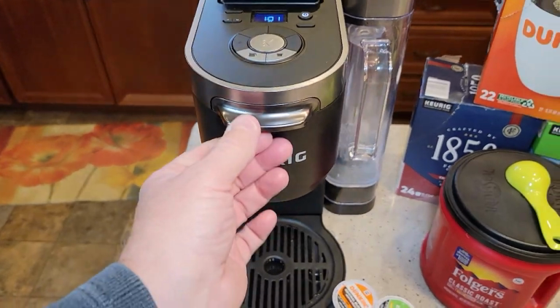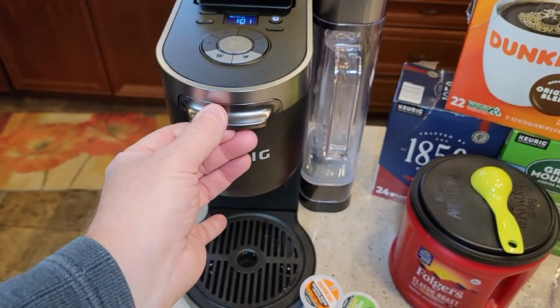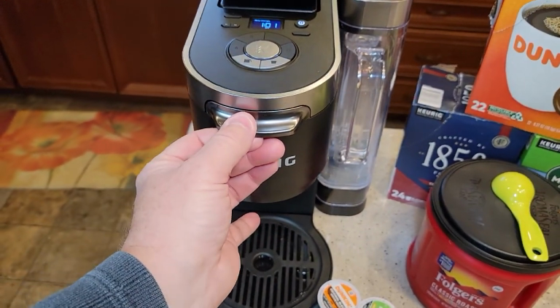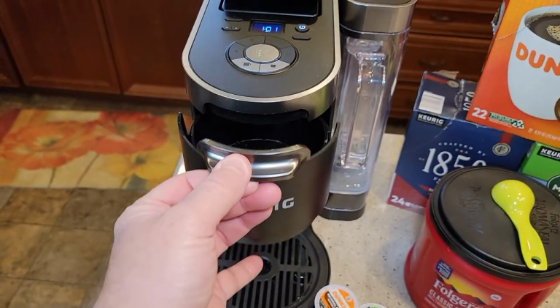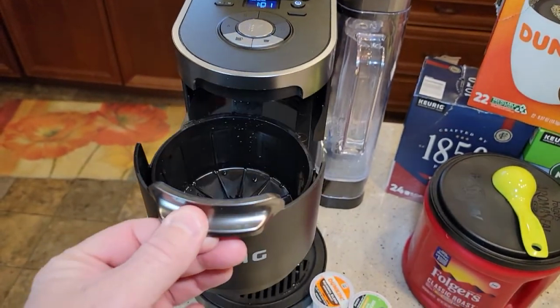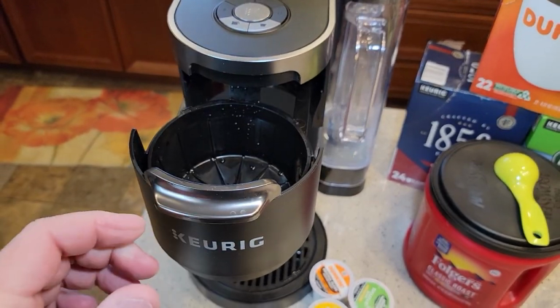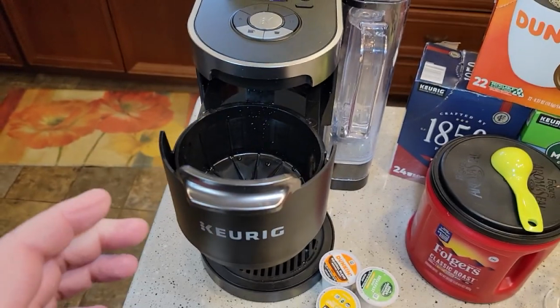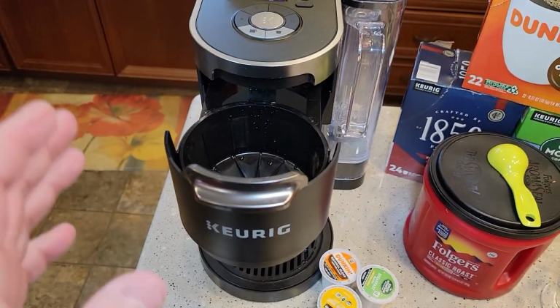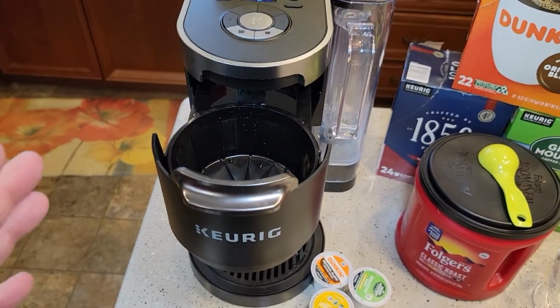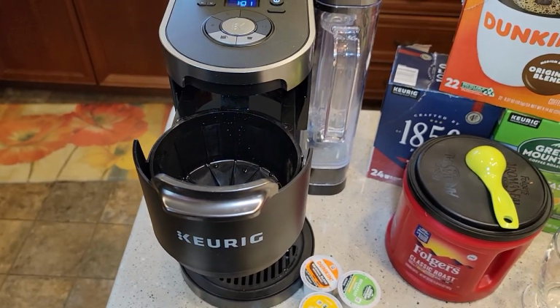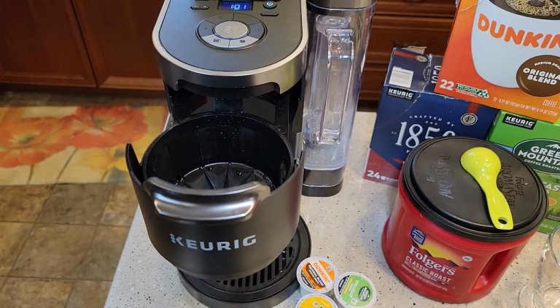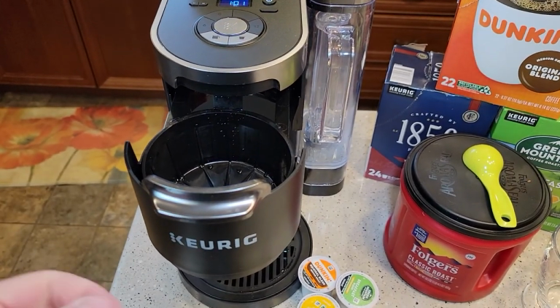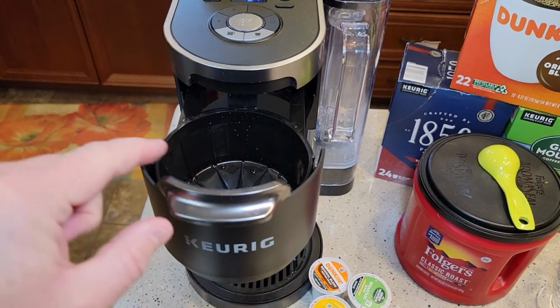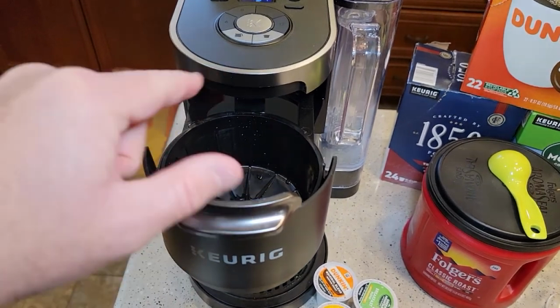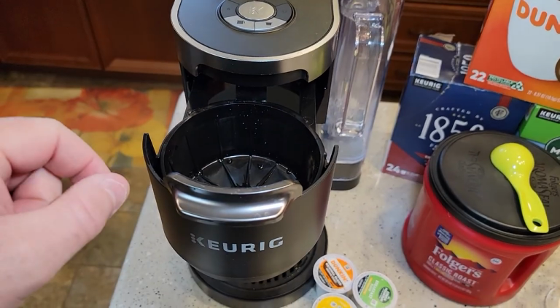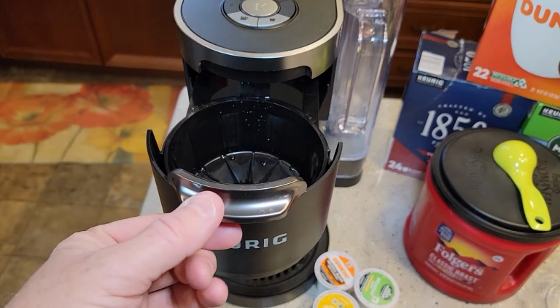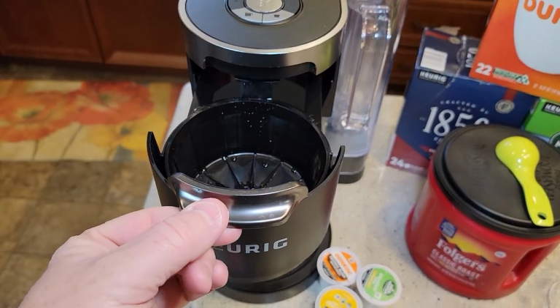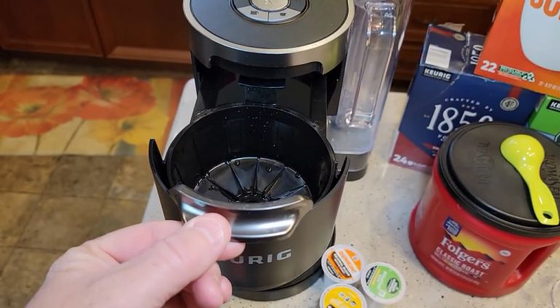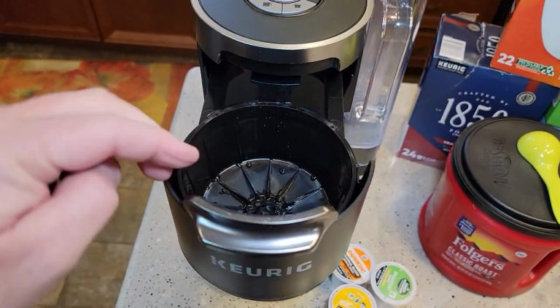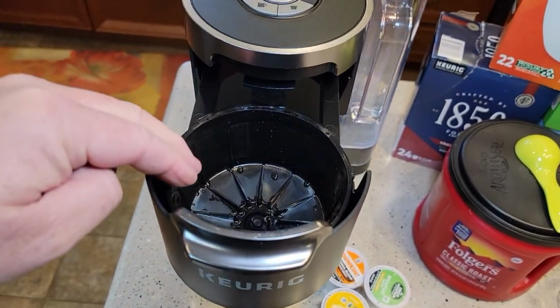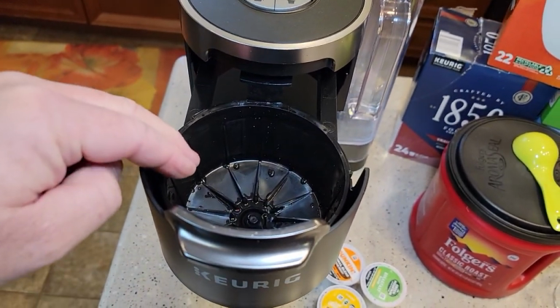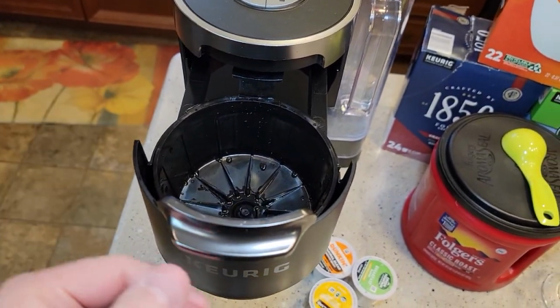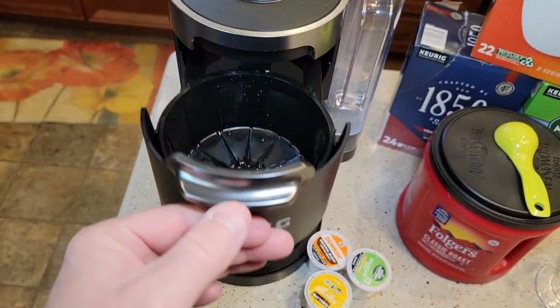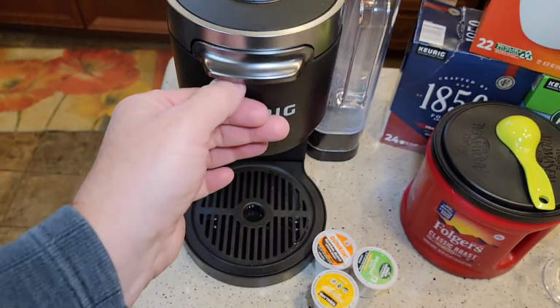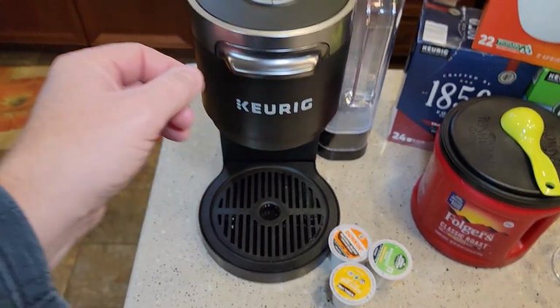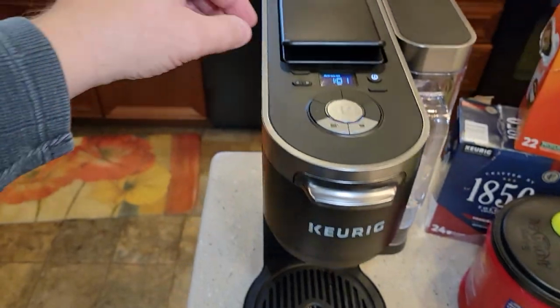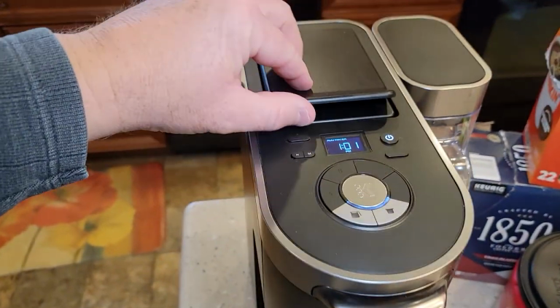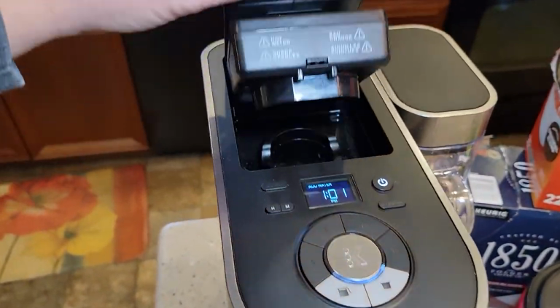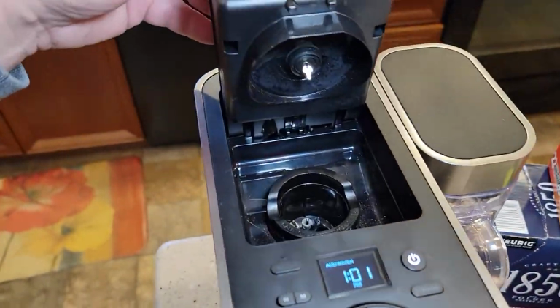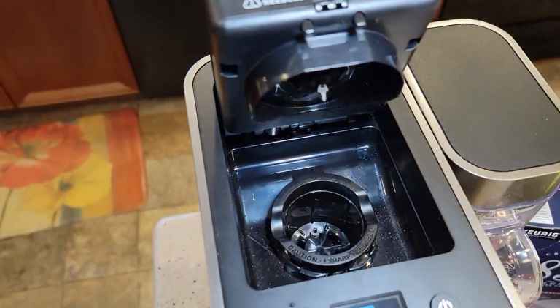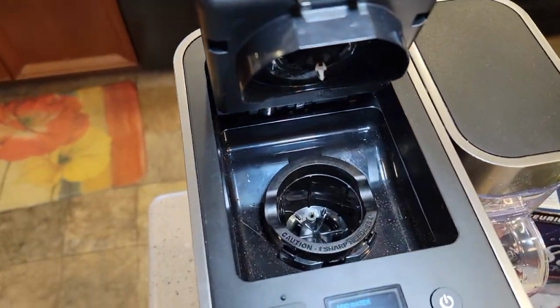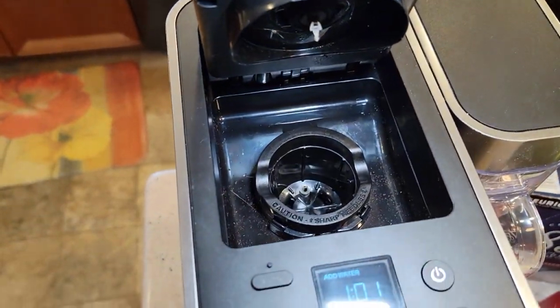When I first looked at this online, I wondered how it could be a 'duo.' It's kind of hidden. Where you do the coffee pot is right here in front, and in the back is where the K-Cups go.